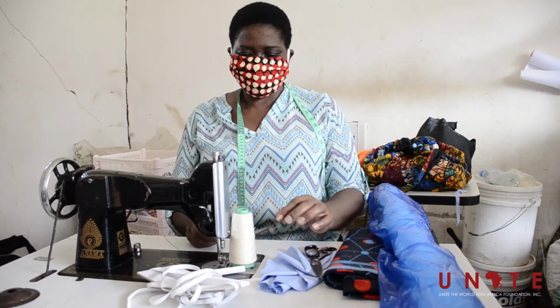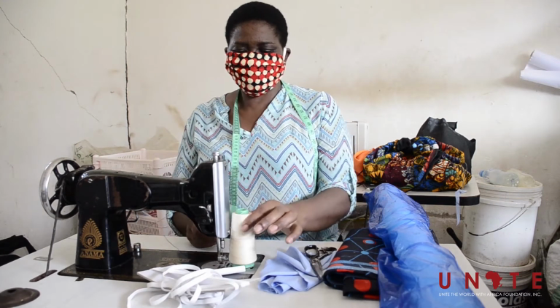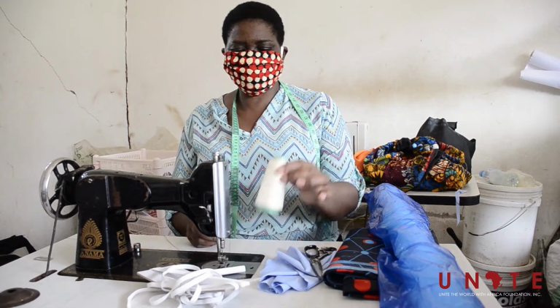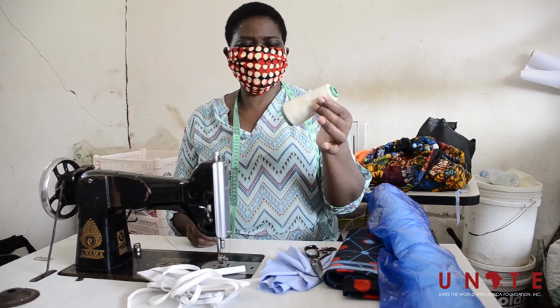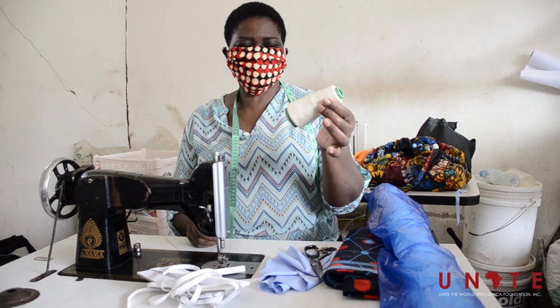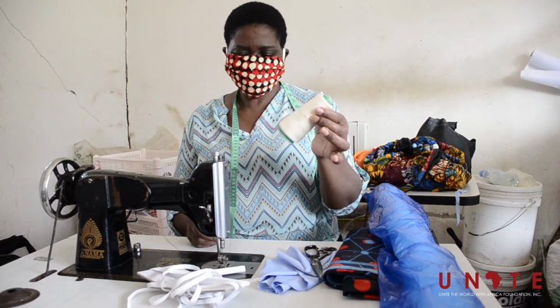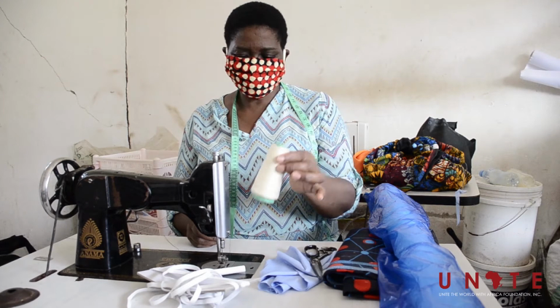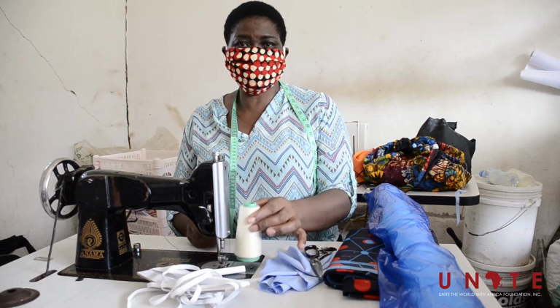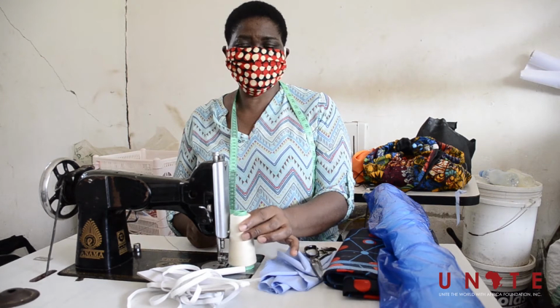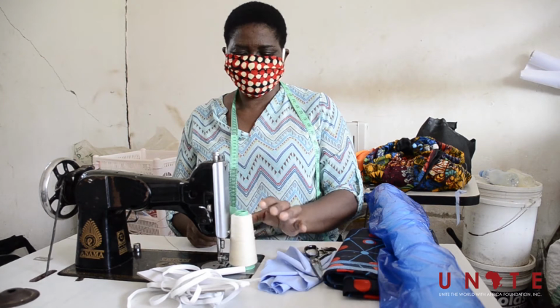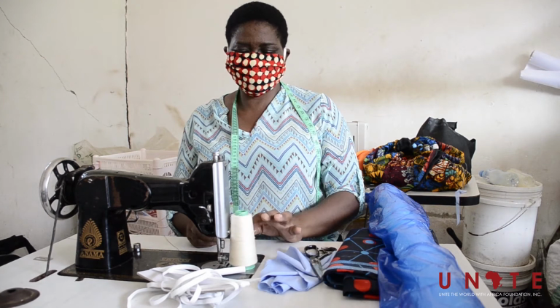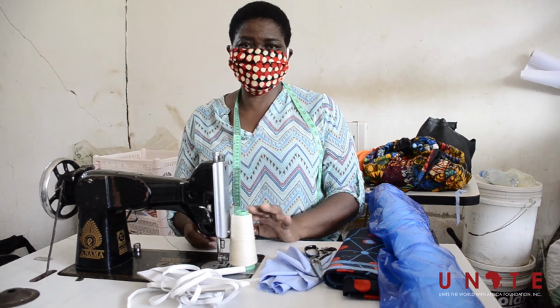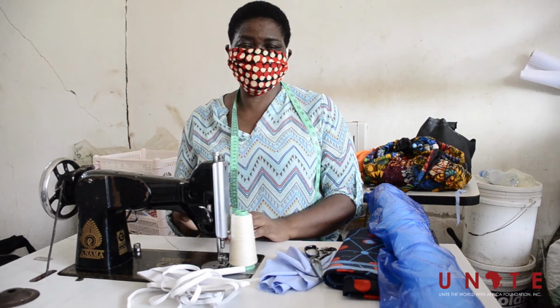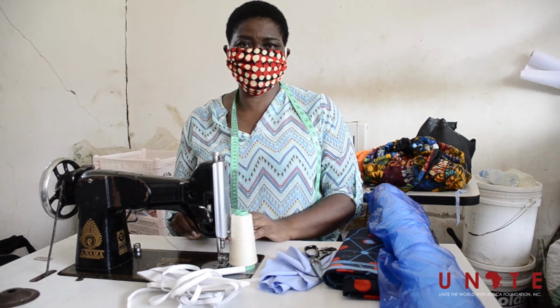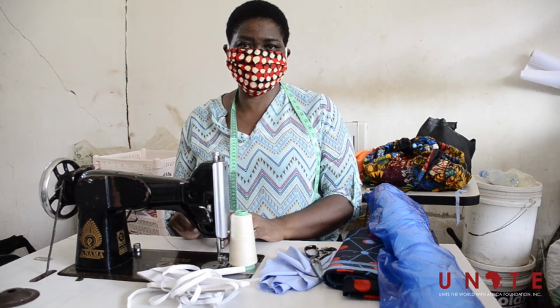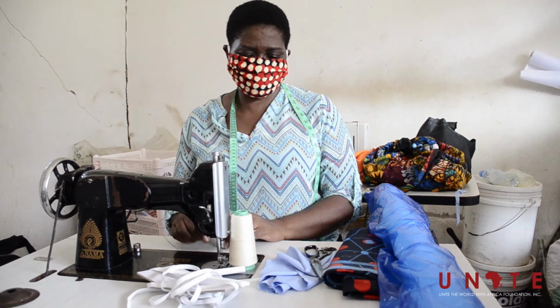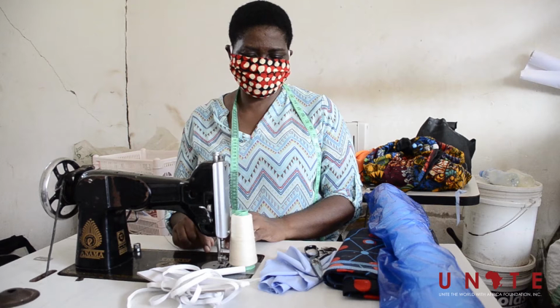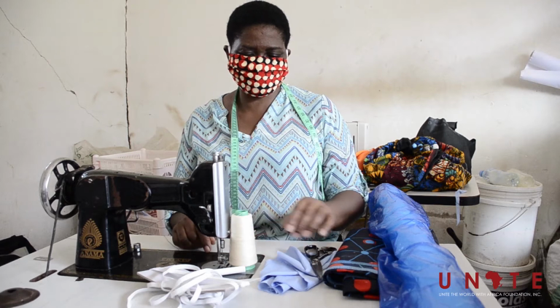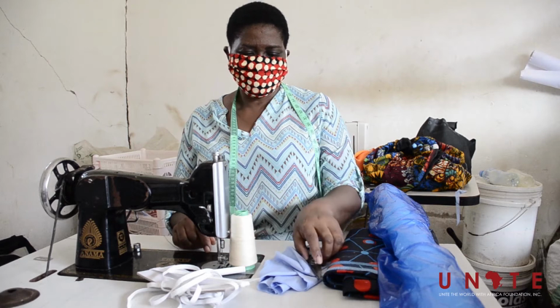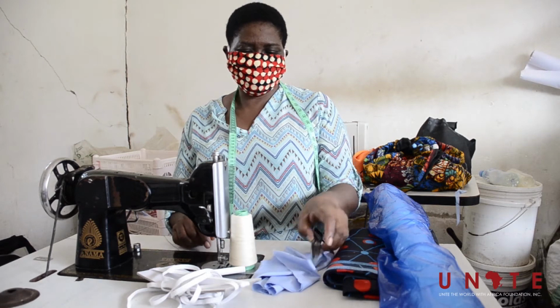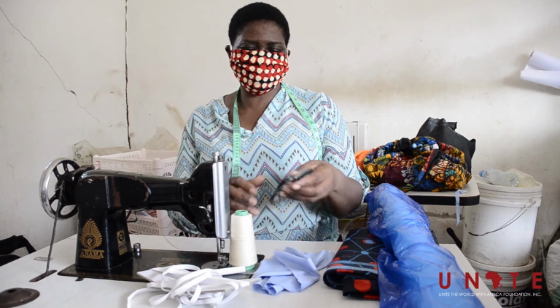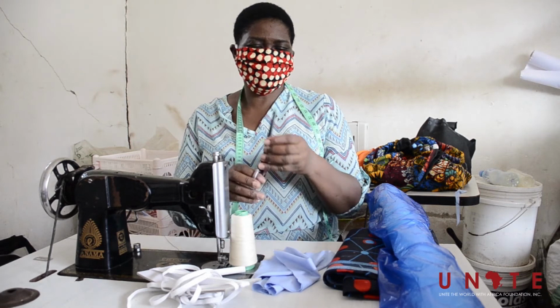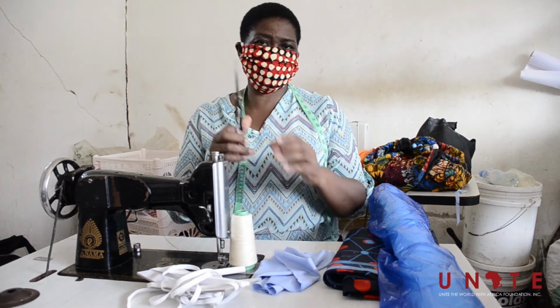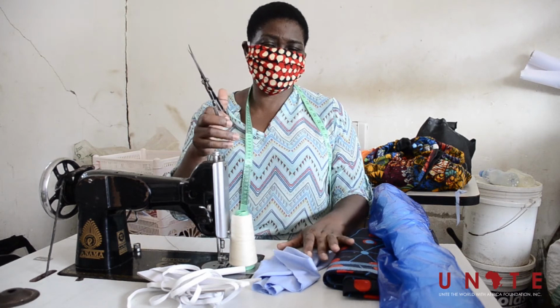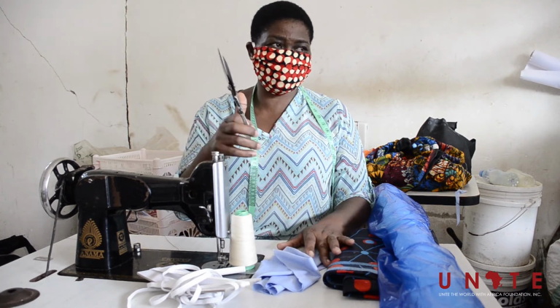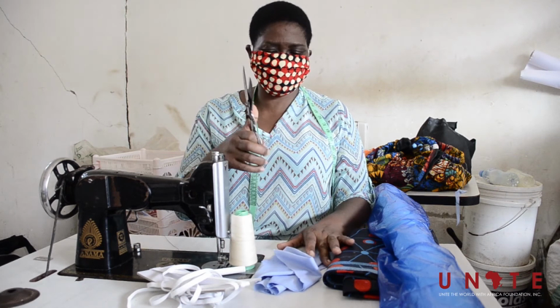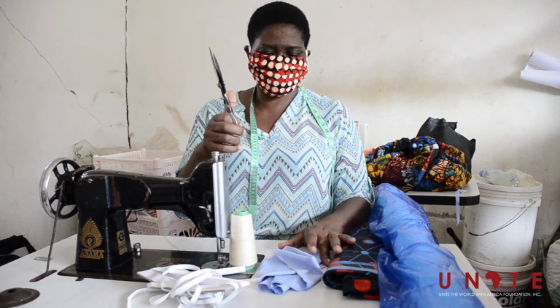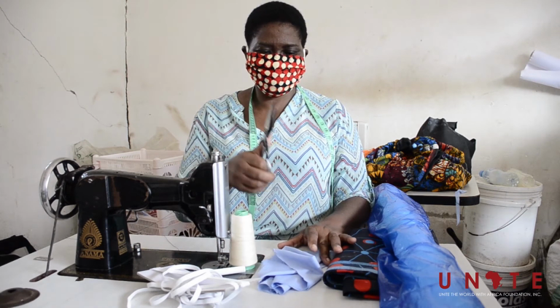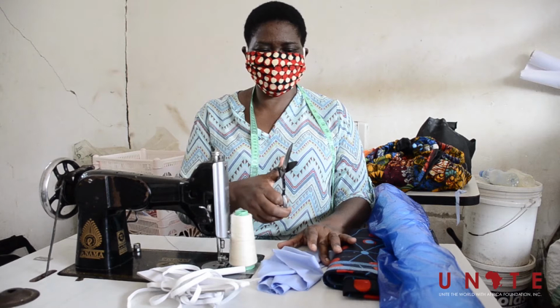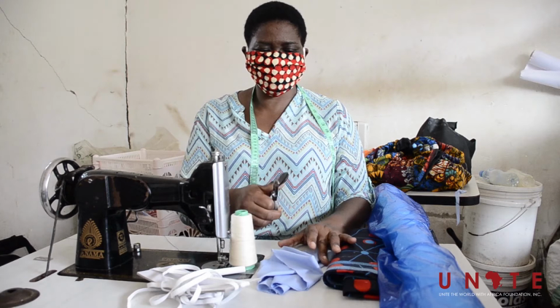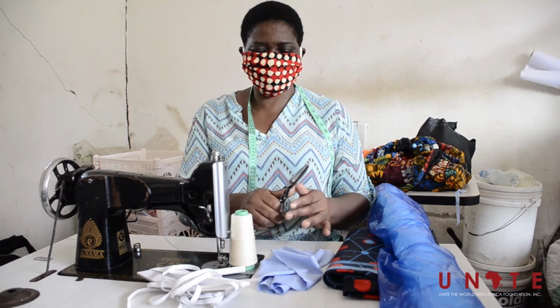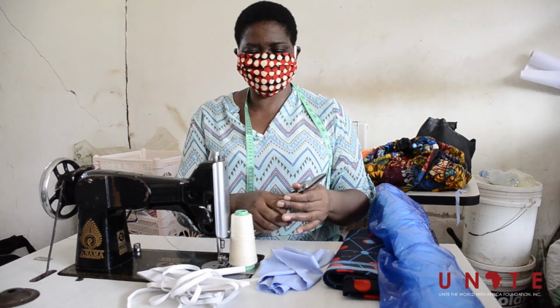We have this thread. Thread is used for the sewing machine. We have these scissors for cutting materials and other things.